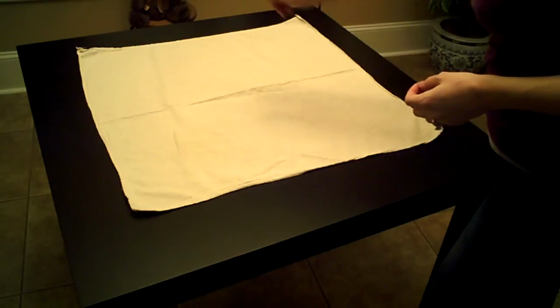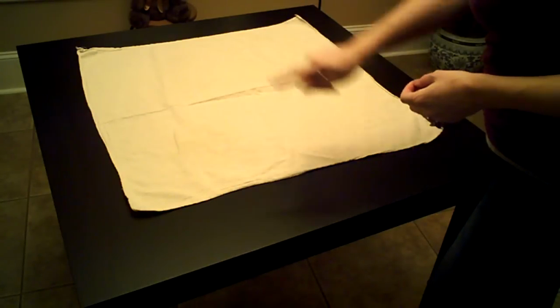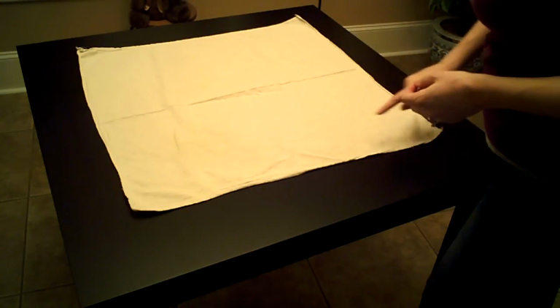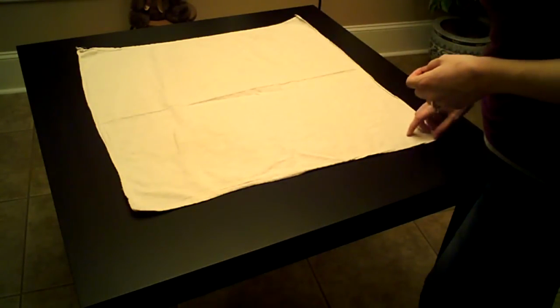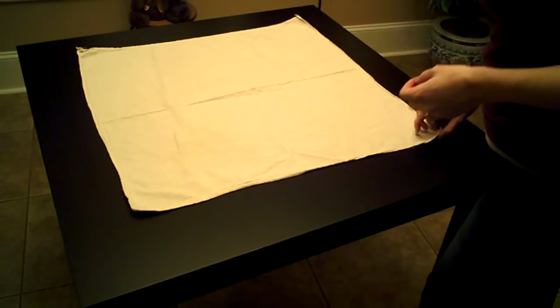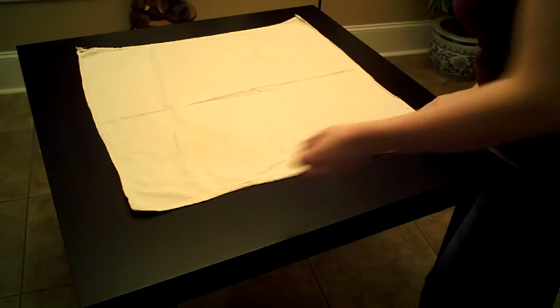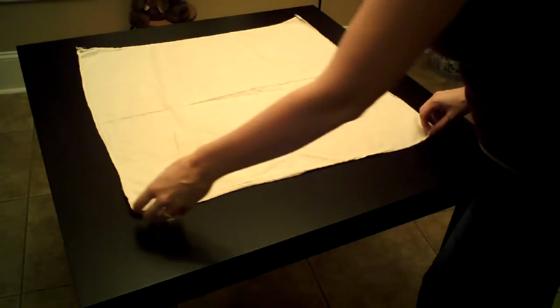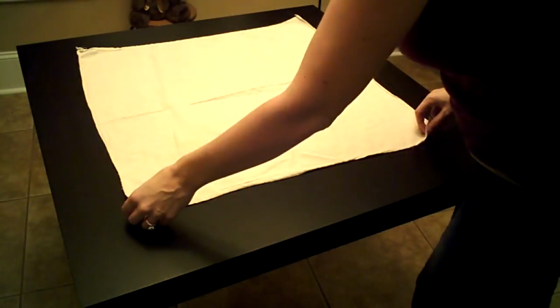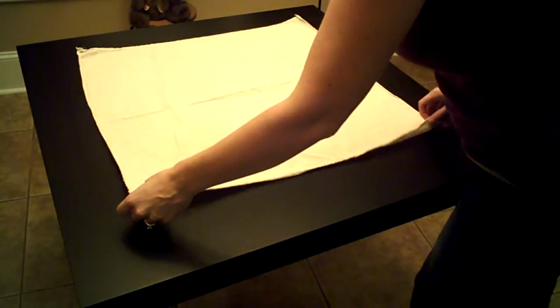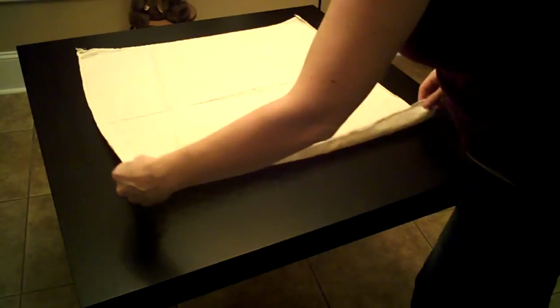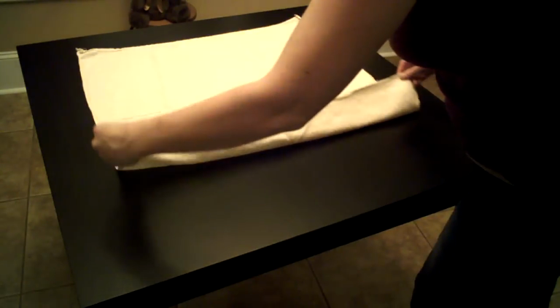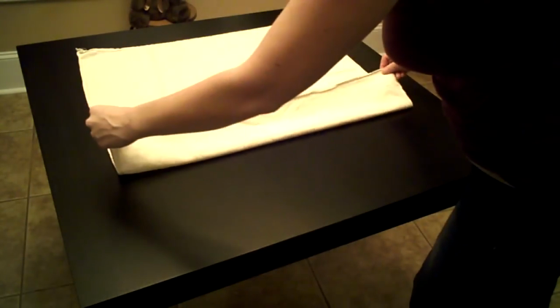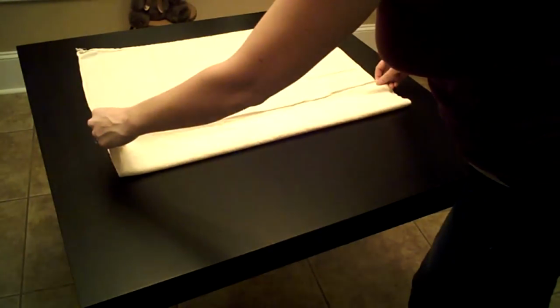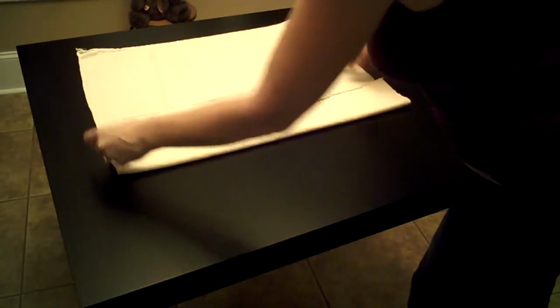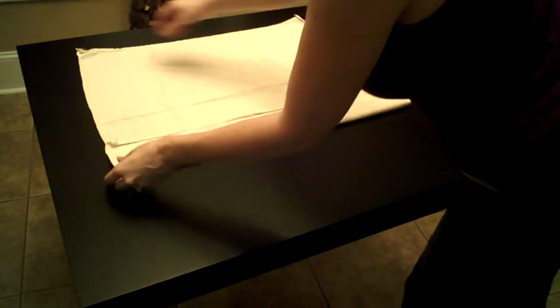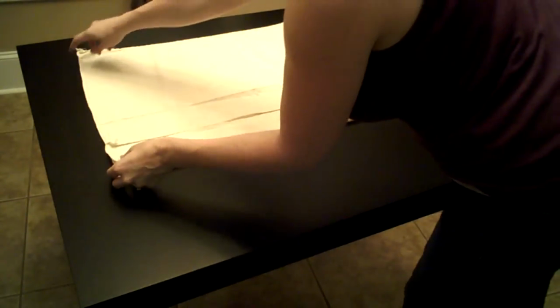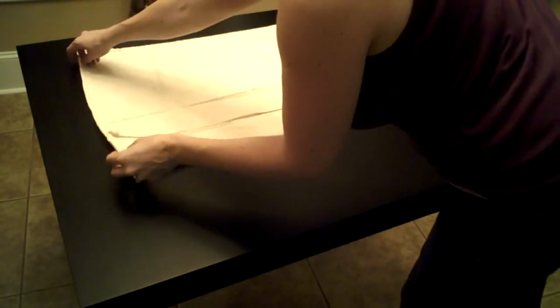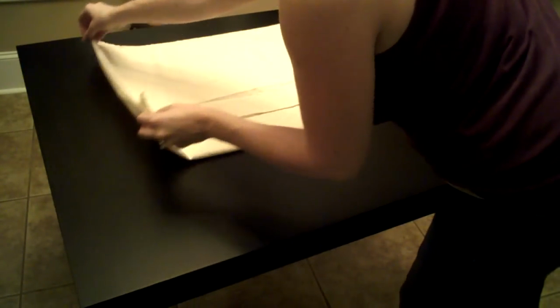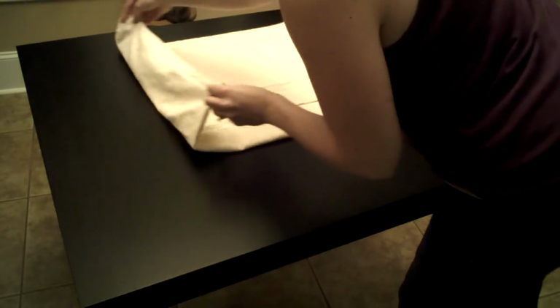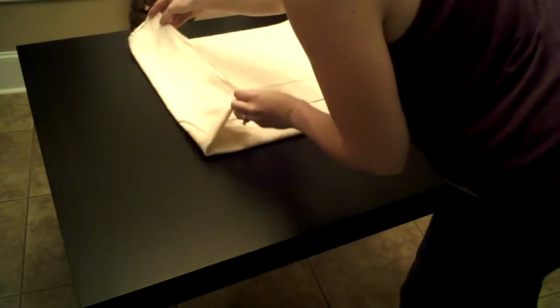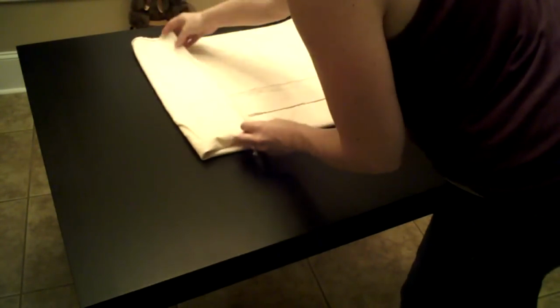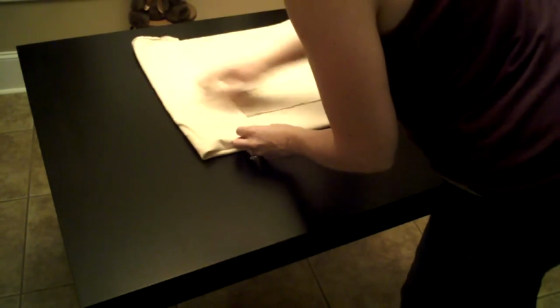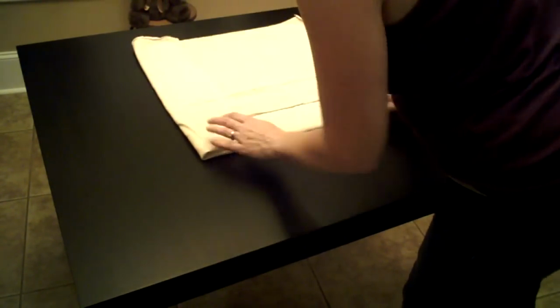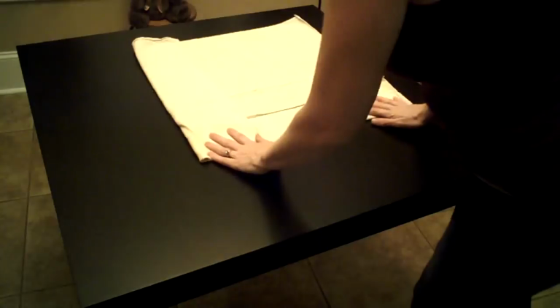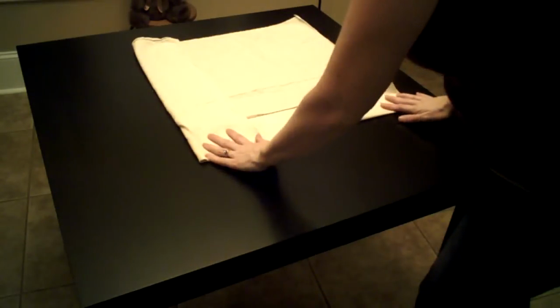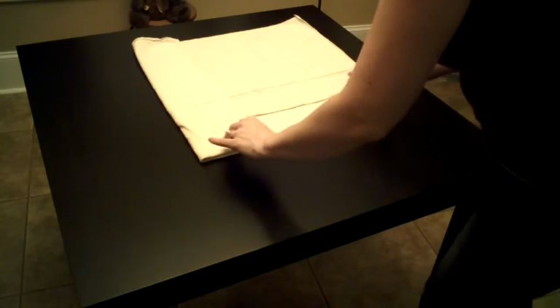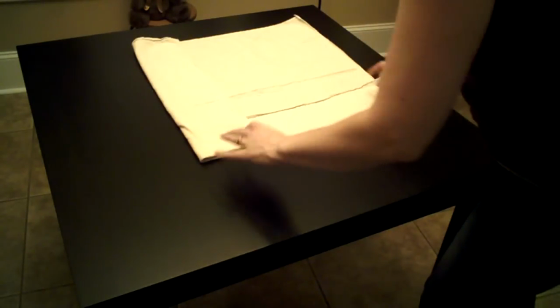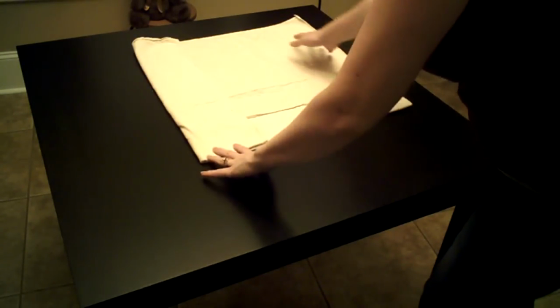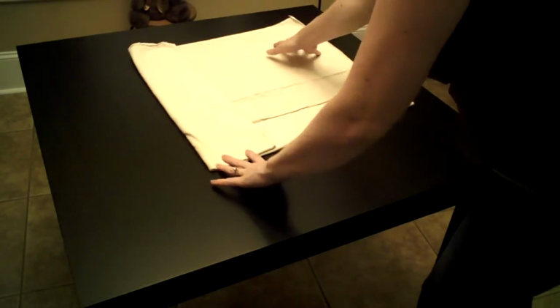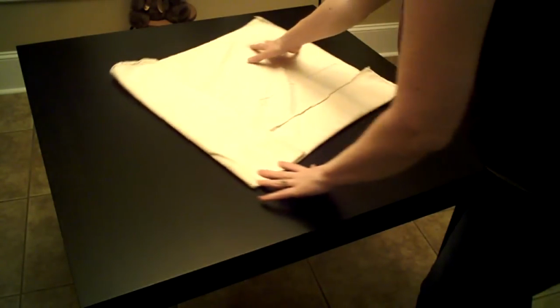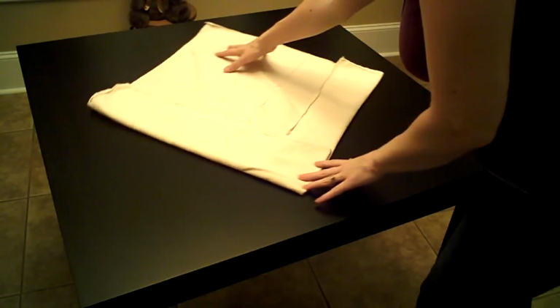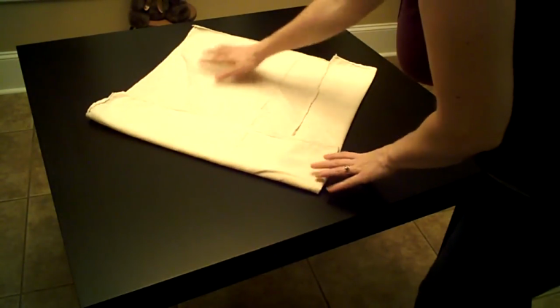You want to start with the diaper in a square. Fold it in quarters for a small baby, or just a couple inches off each edge for a larger baby. Once it's in the shape of a square, rotate it around.